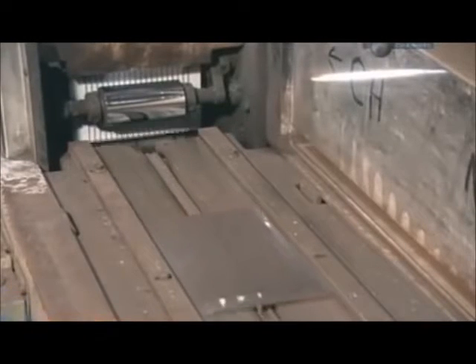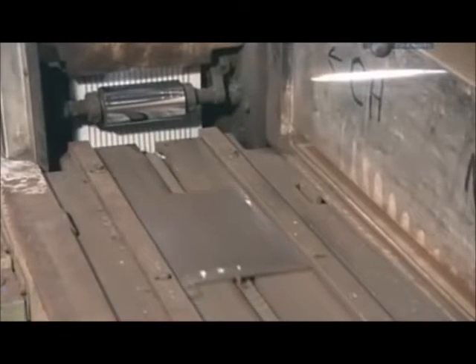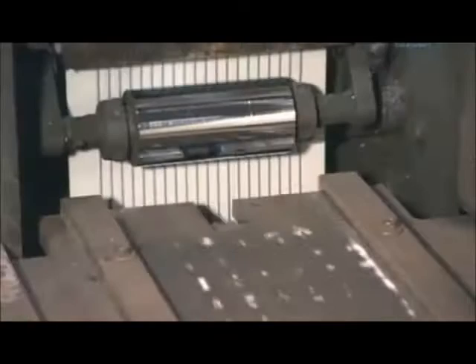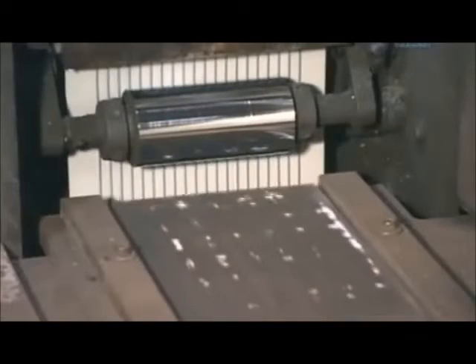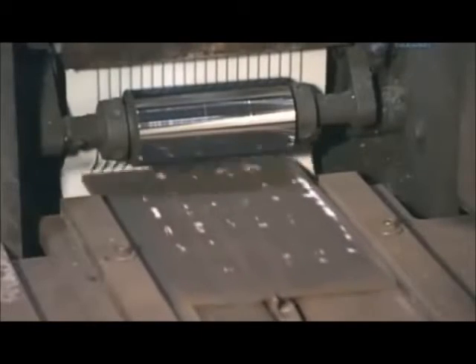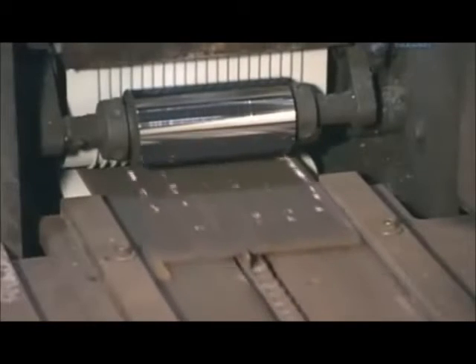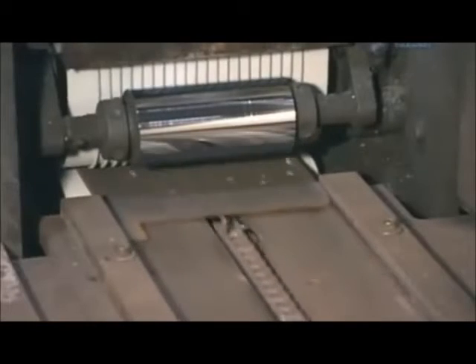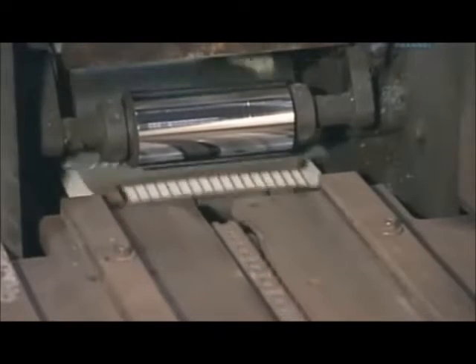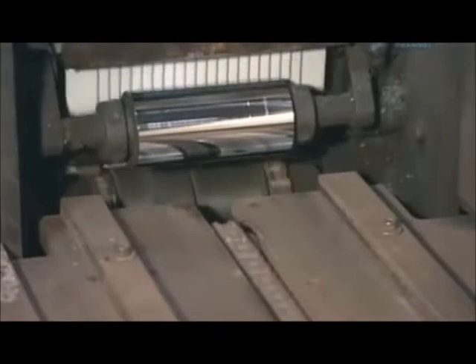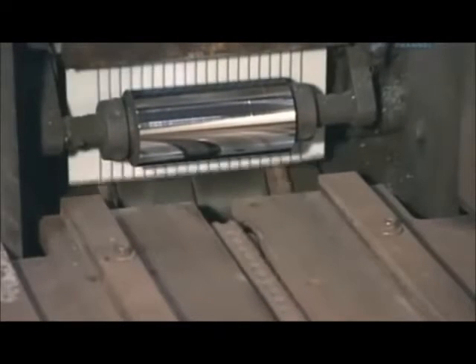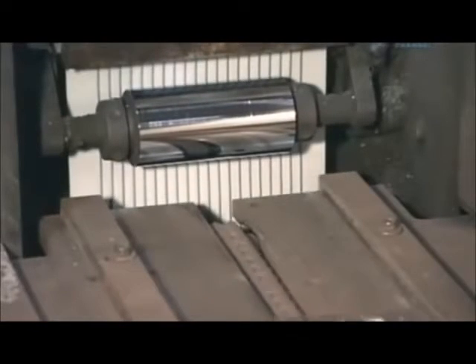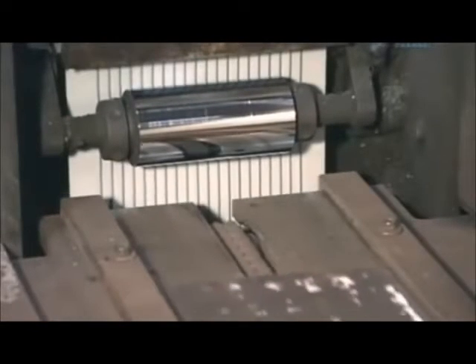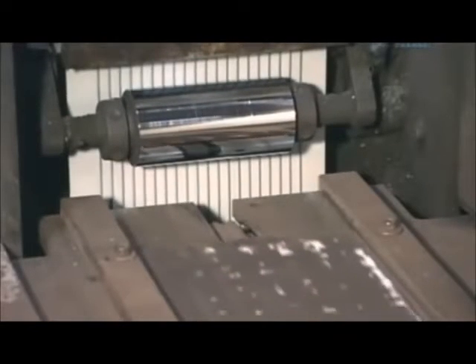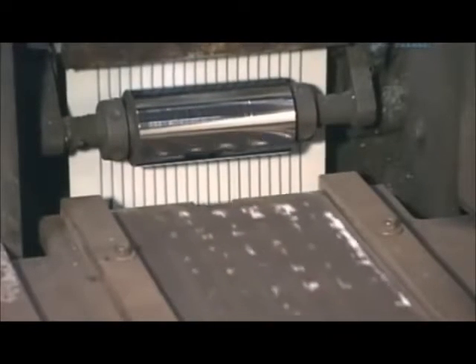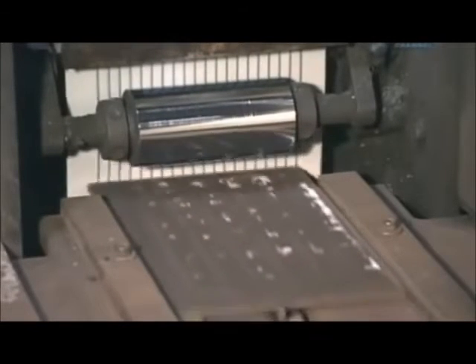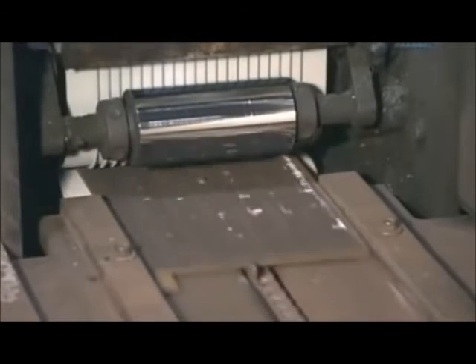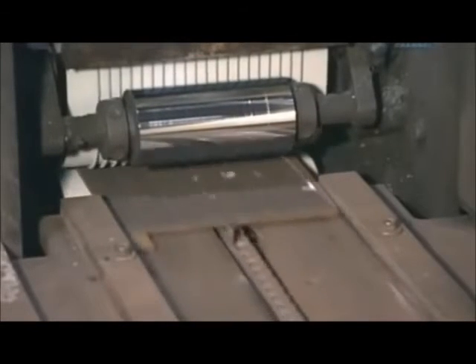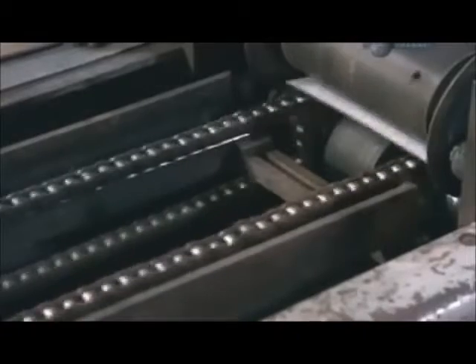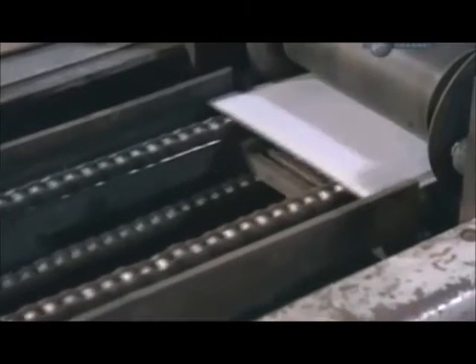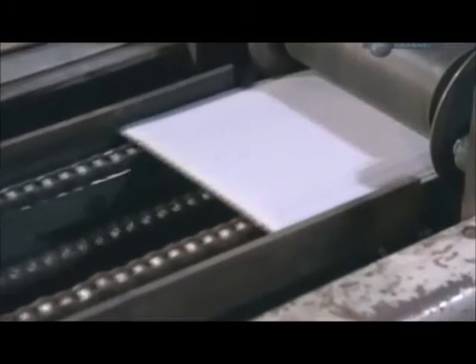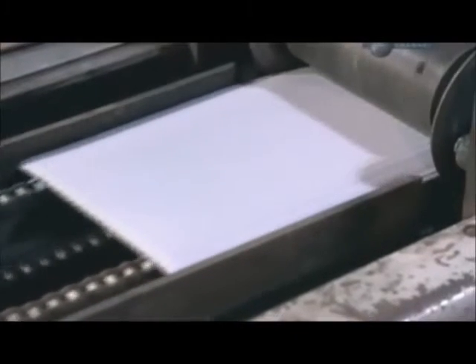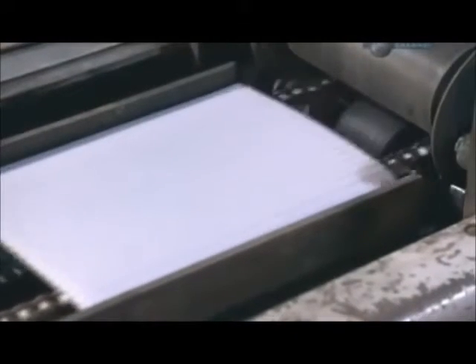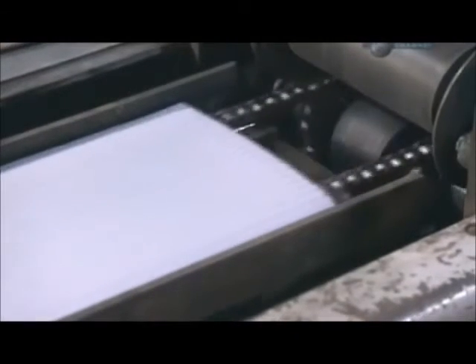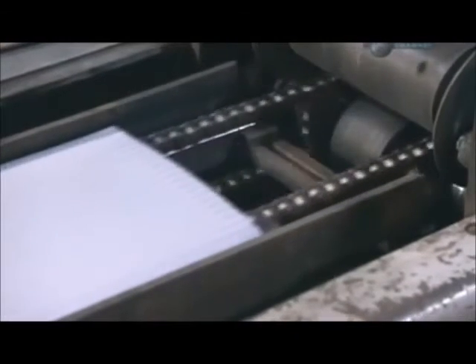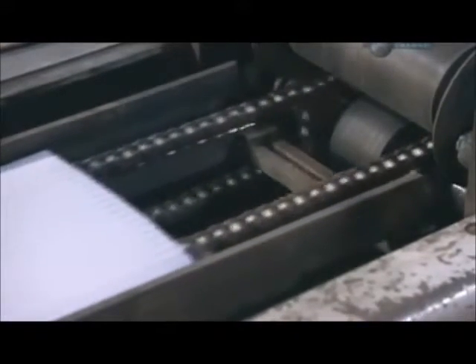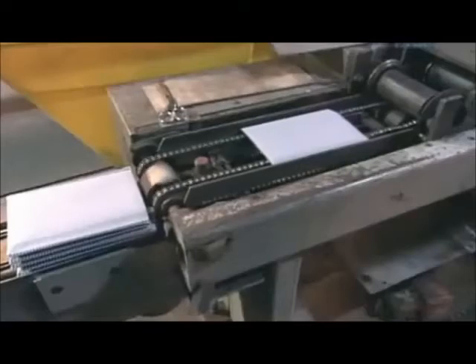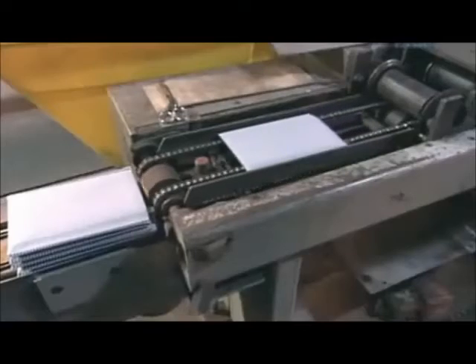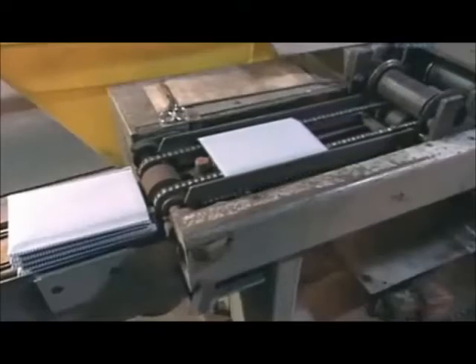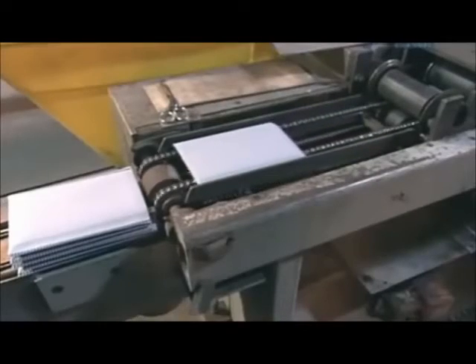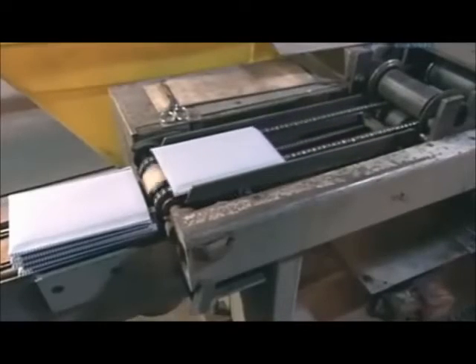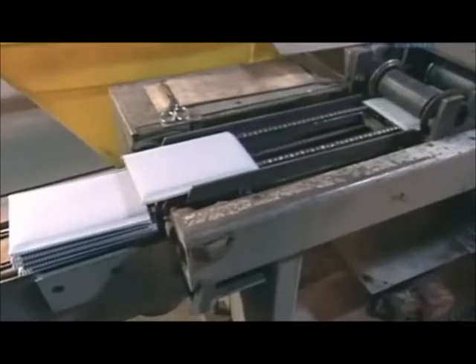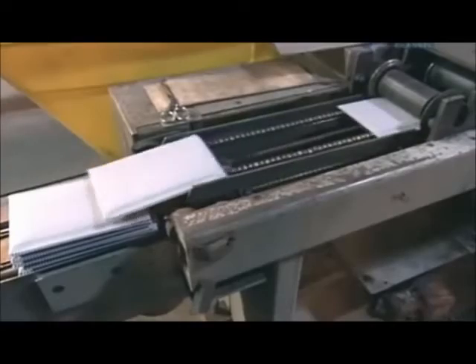A machine wraps each positive plate in glass strand matting, an insulation material similar to fiberglass, then in a plastic envelope. These coverings protect the plates from short circuits.